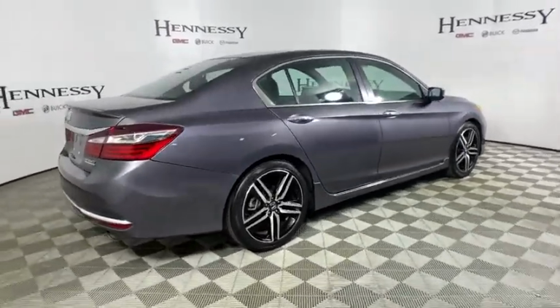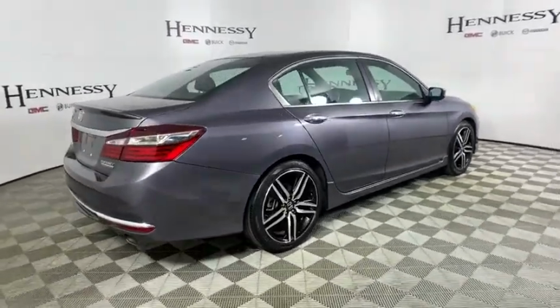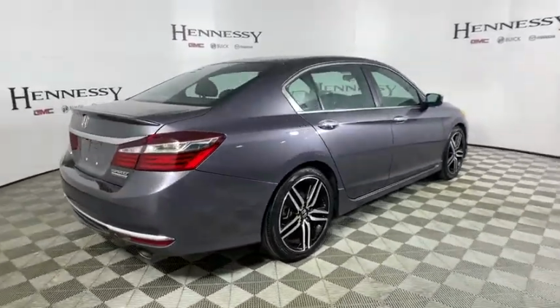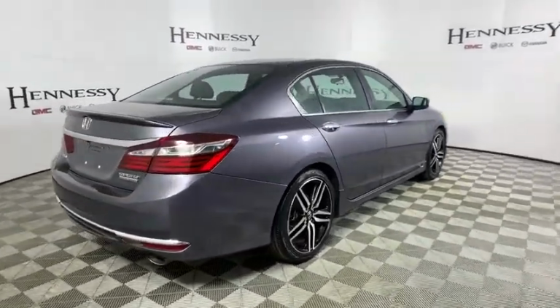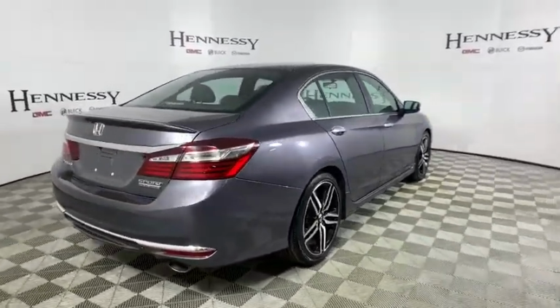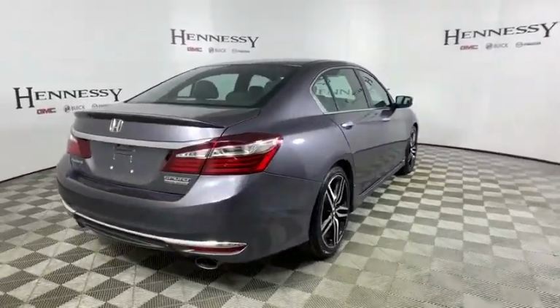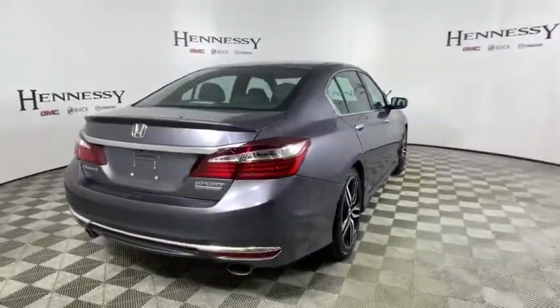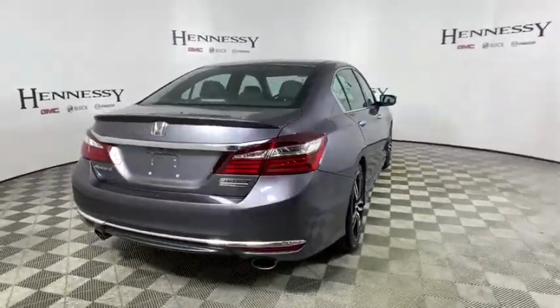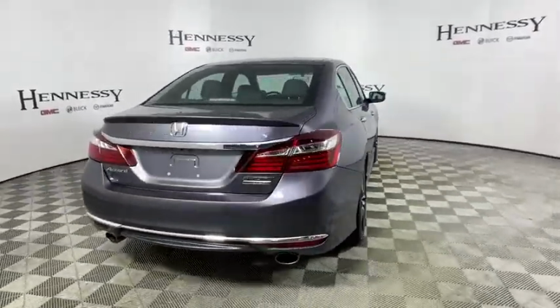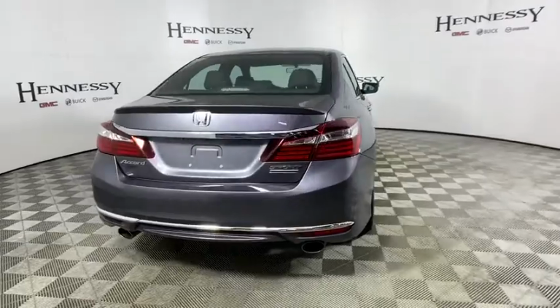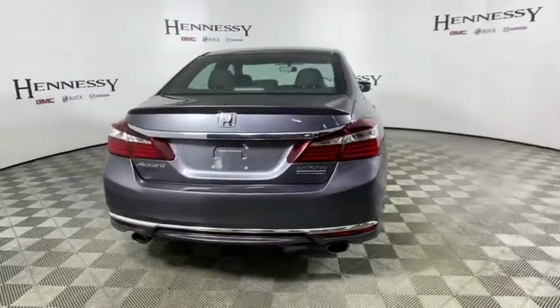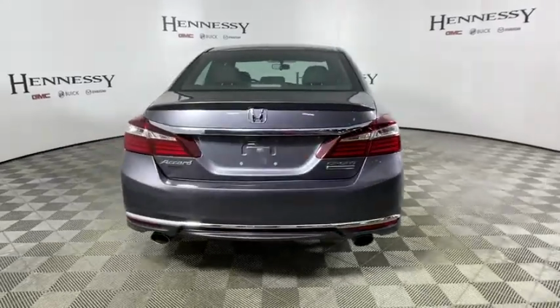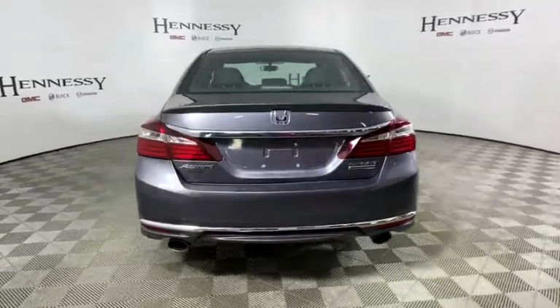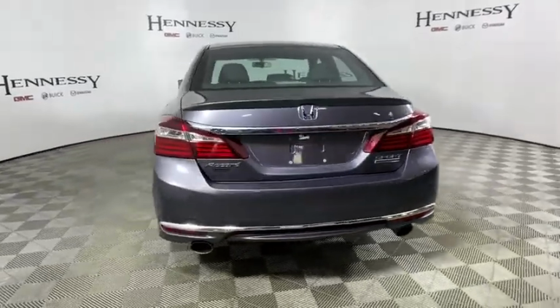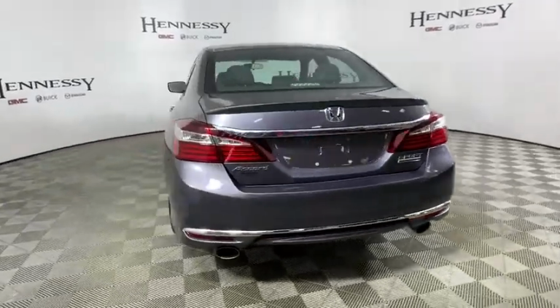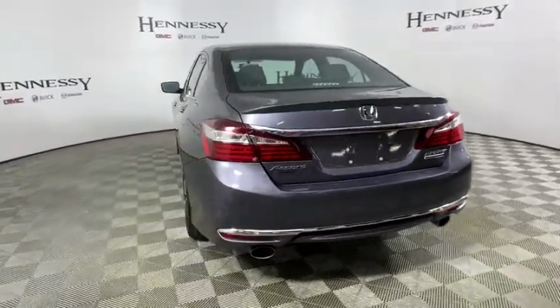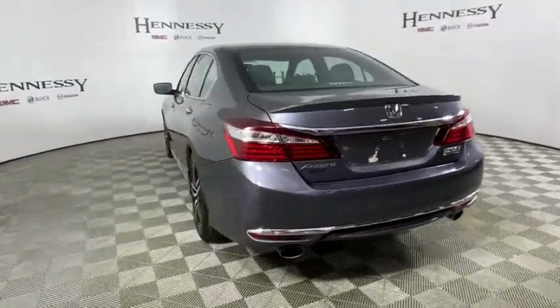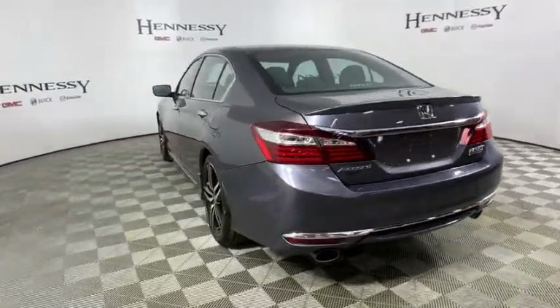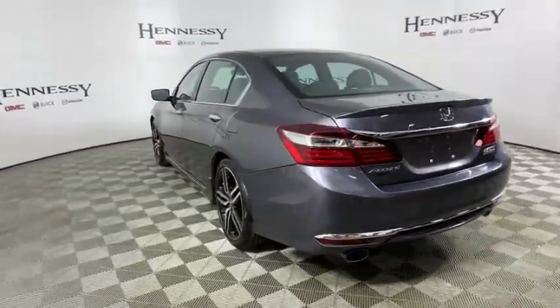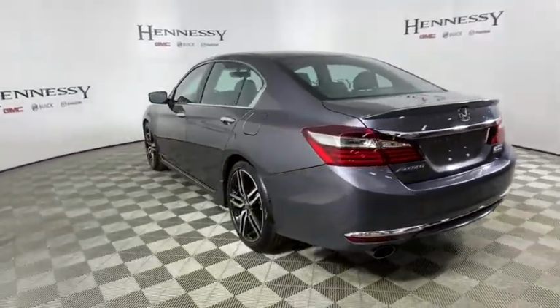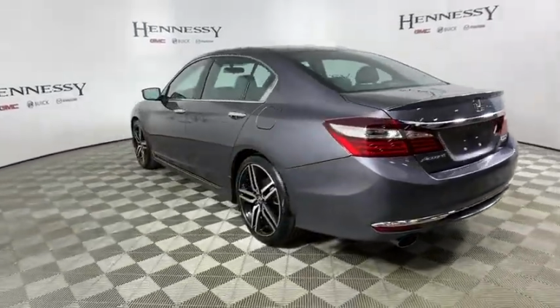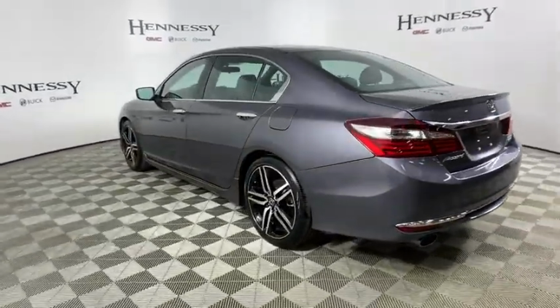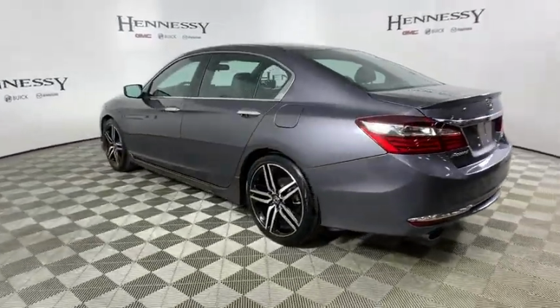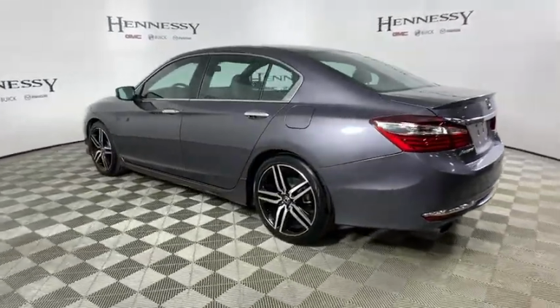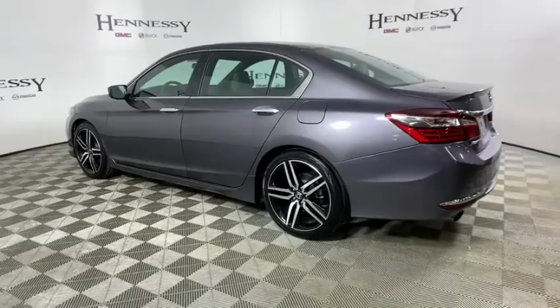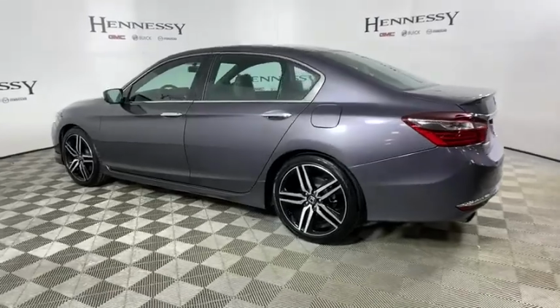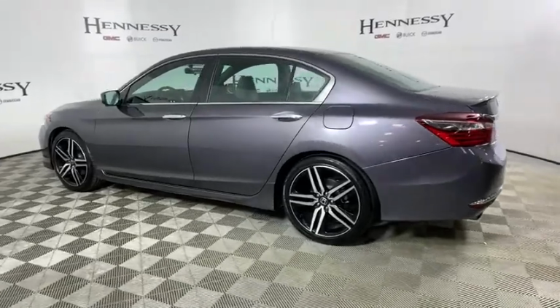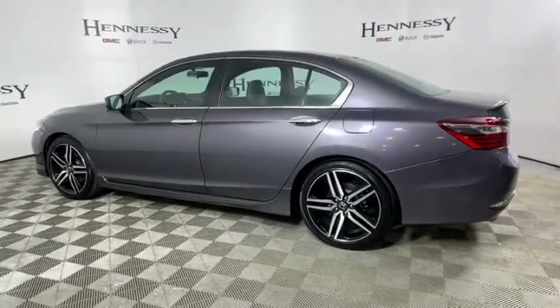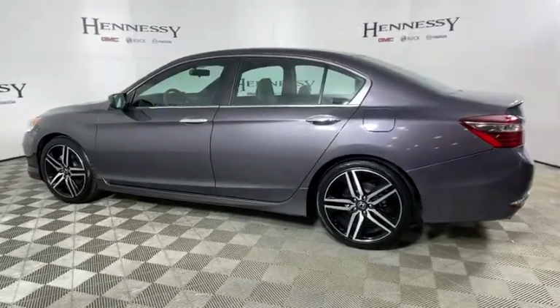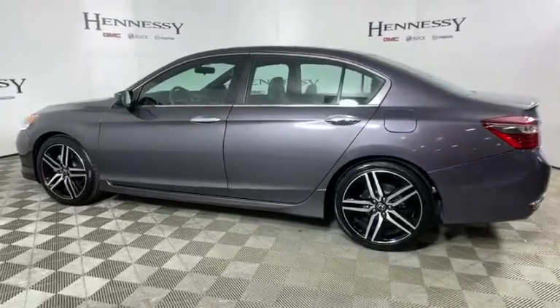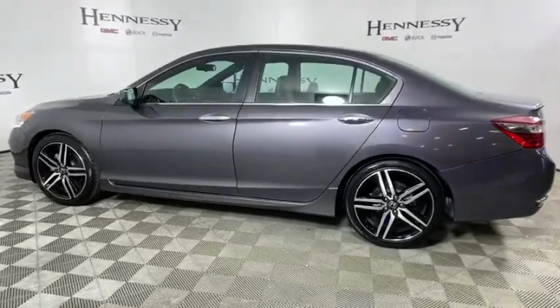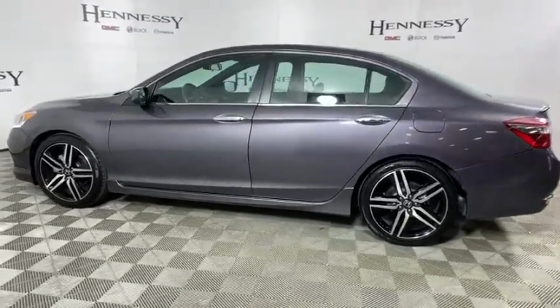Traction control, dual airbags, power steering, one owner, alloy wheels, four-wheel disc brakes, heated front seat, trip computer, rear window defroster, fog lights.